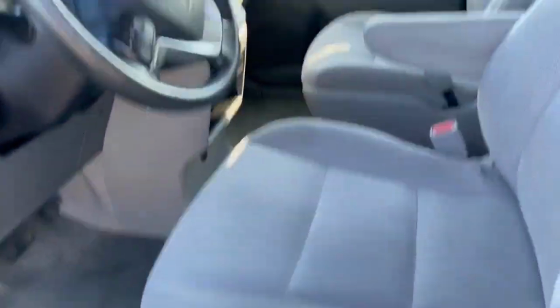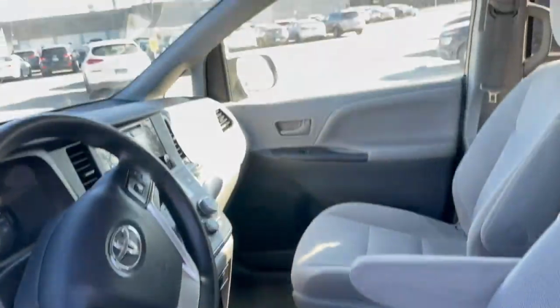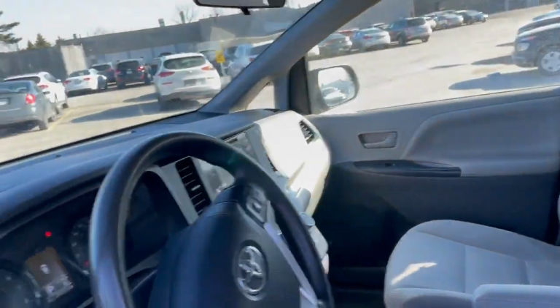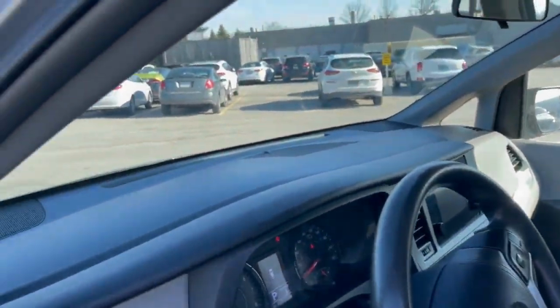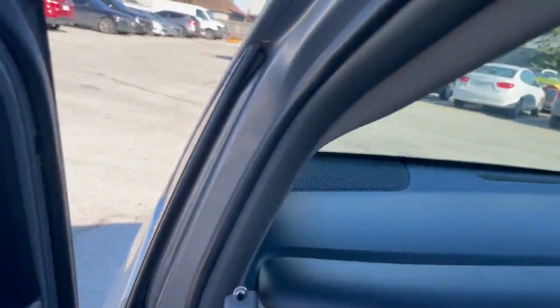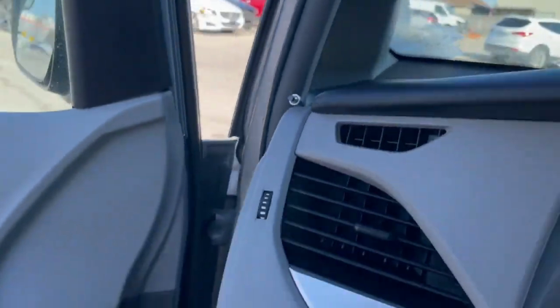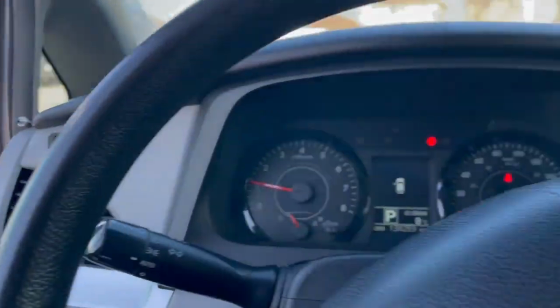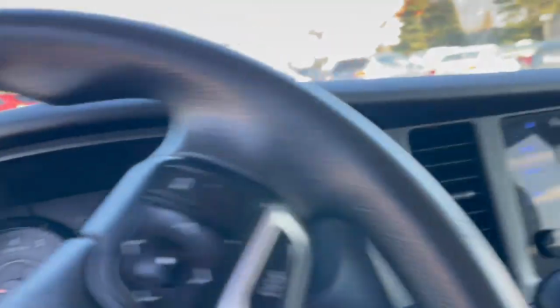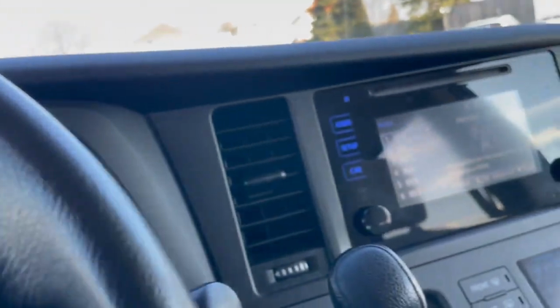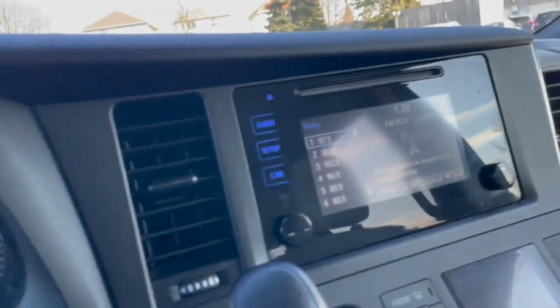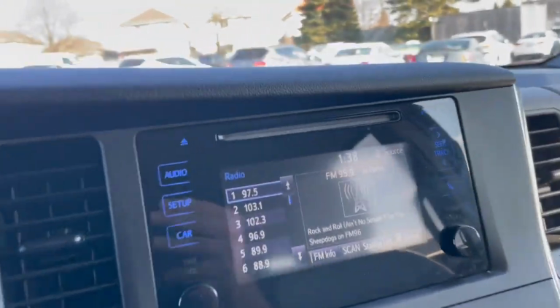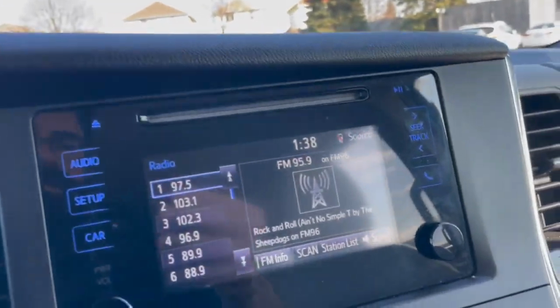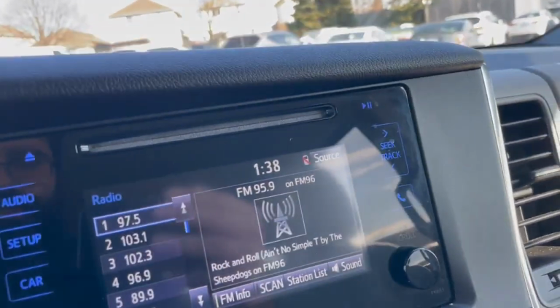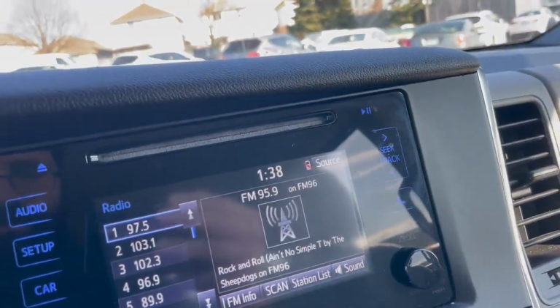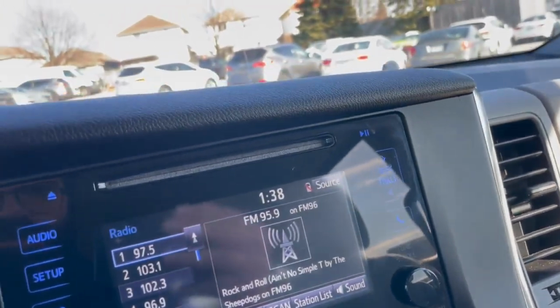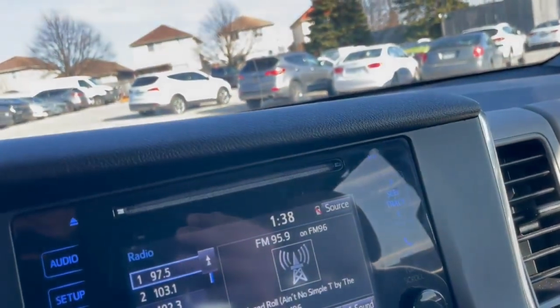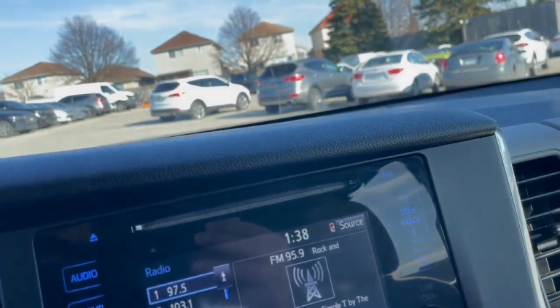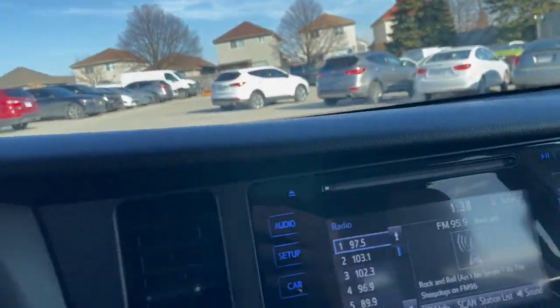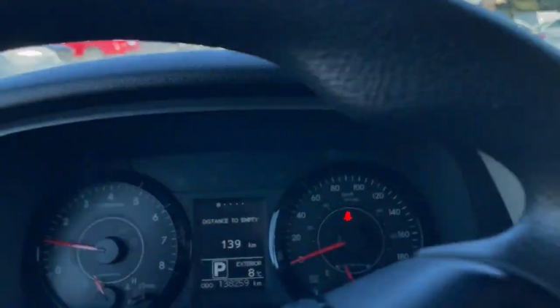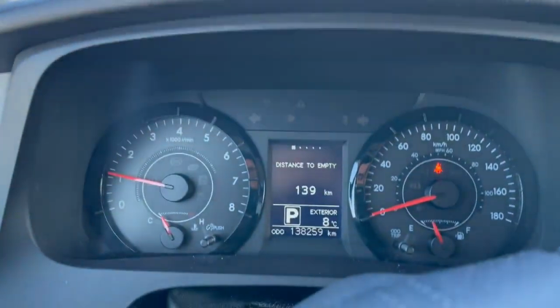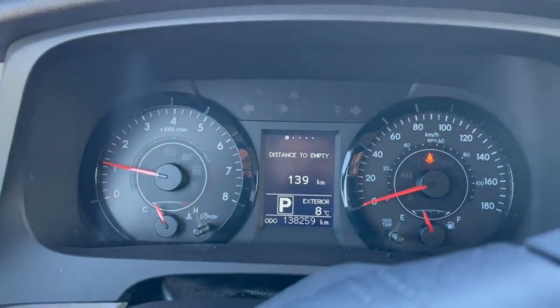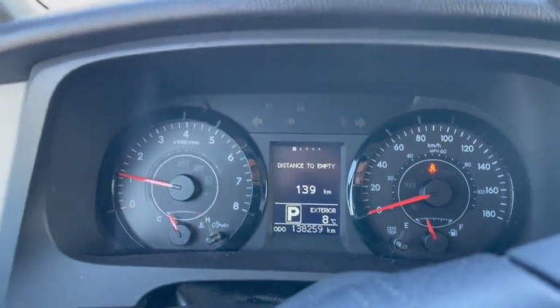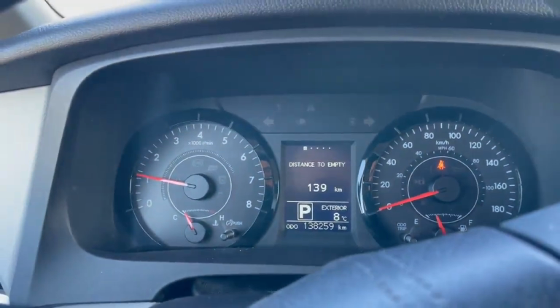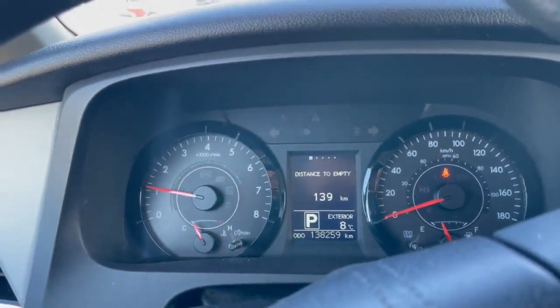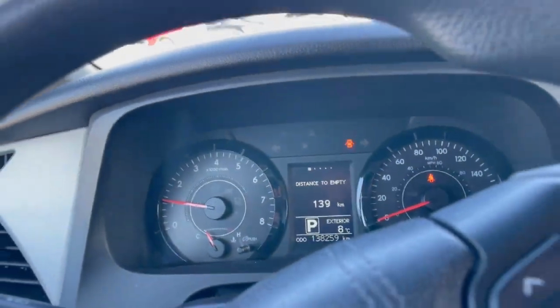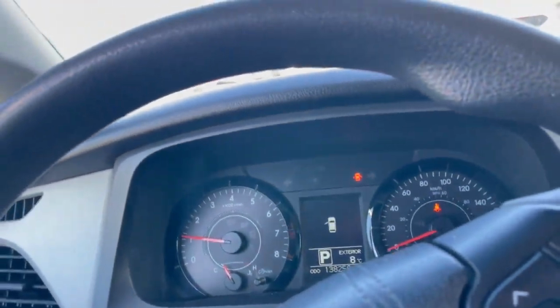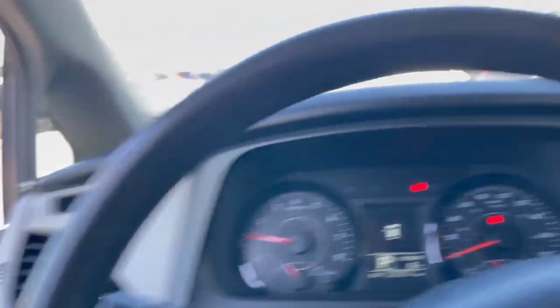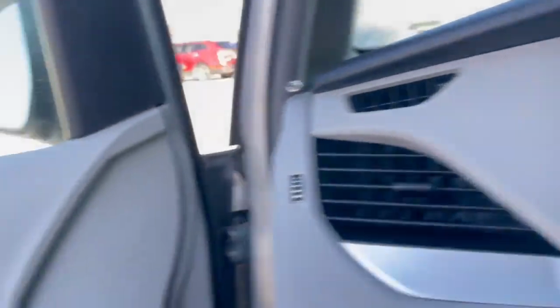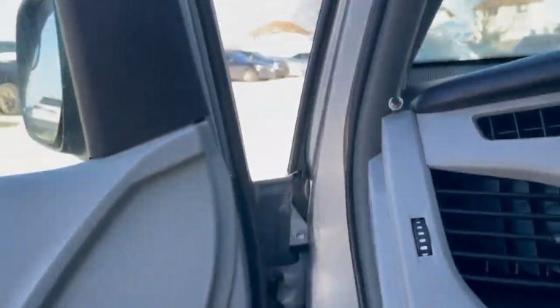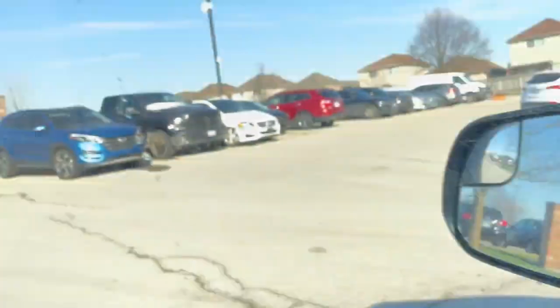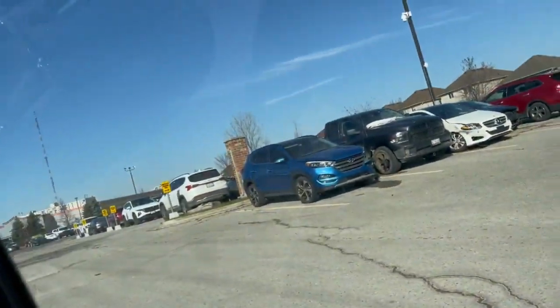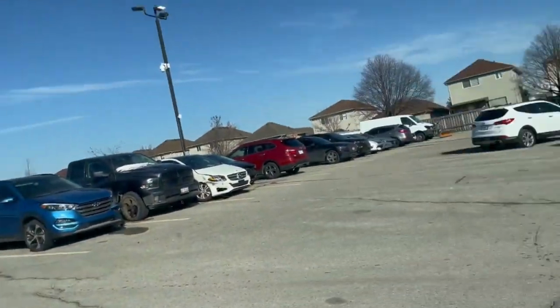Again, a very clean vehicle. You do have a touch screen display here as well. Only 138,000 kilometers, so there's a lot of good driving left in this vehicle.